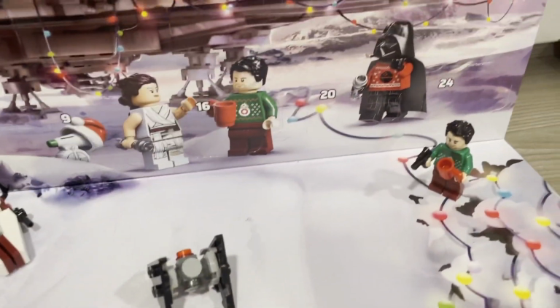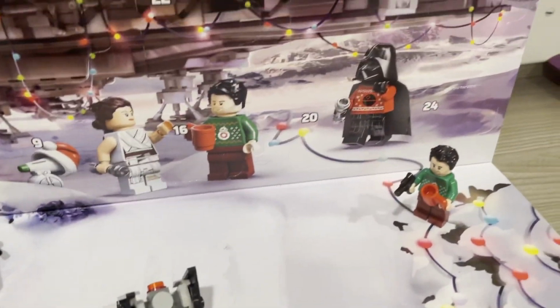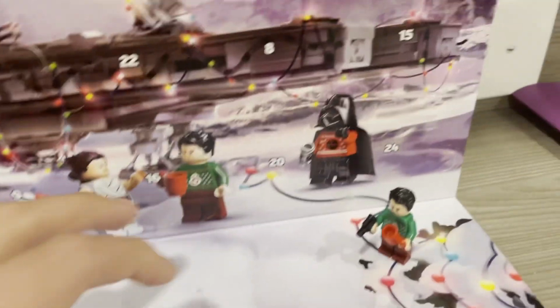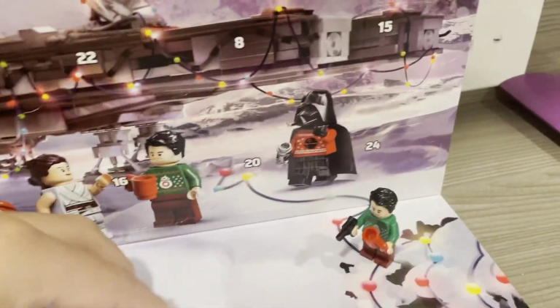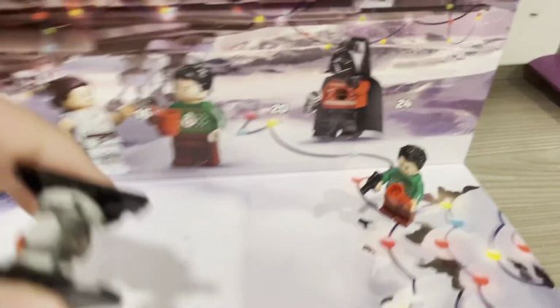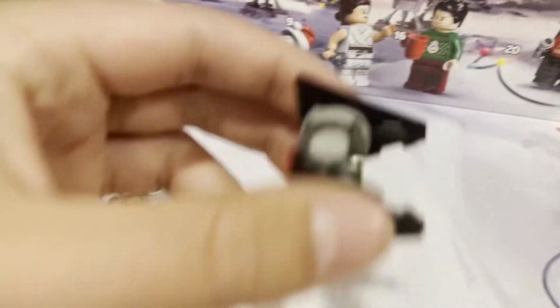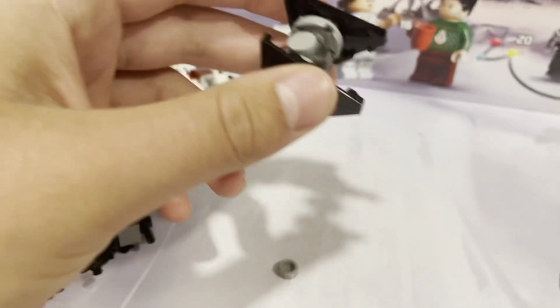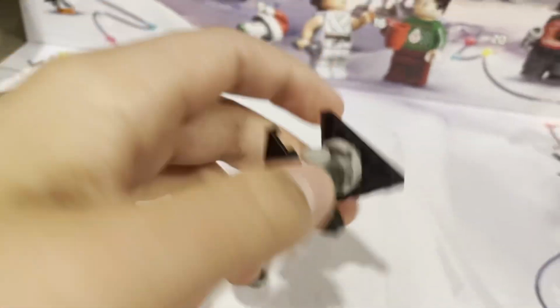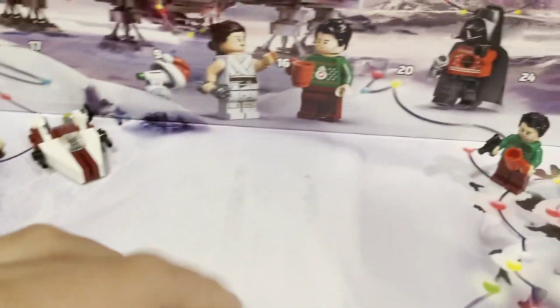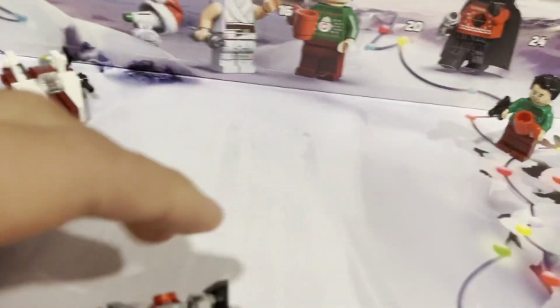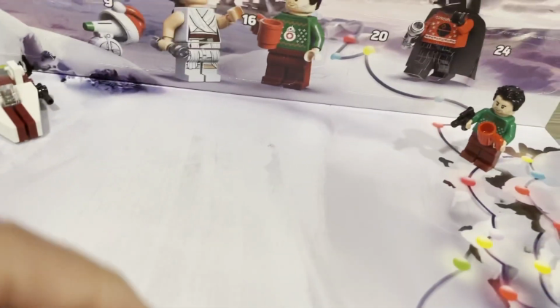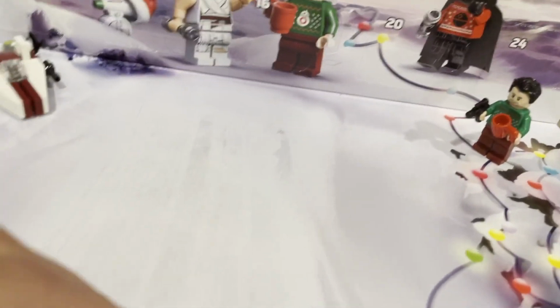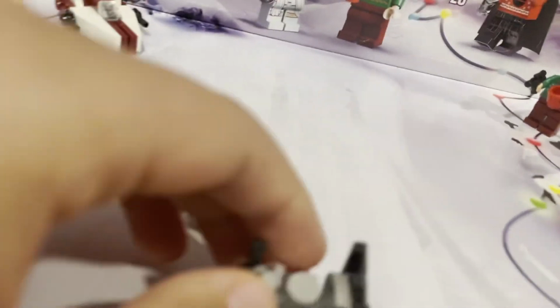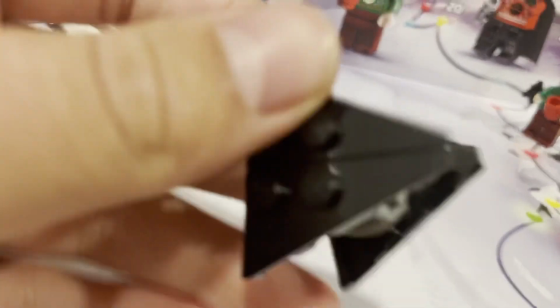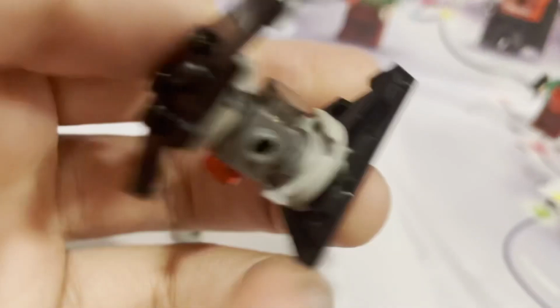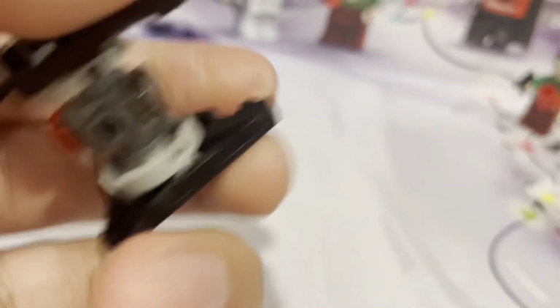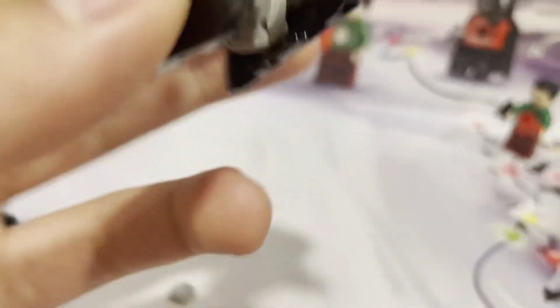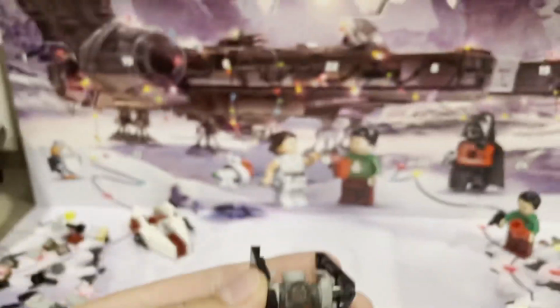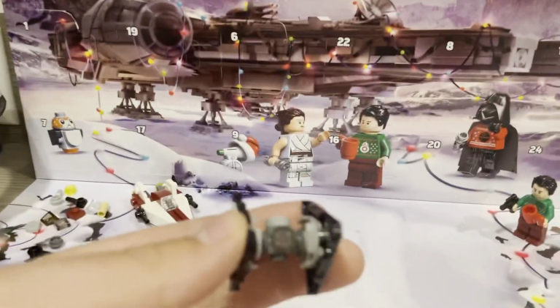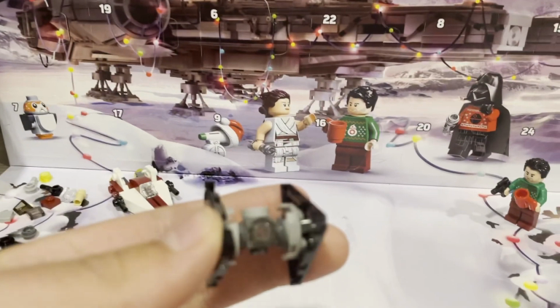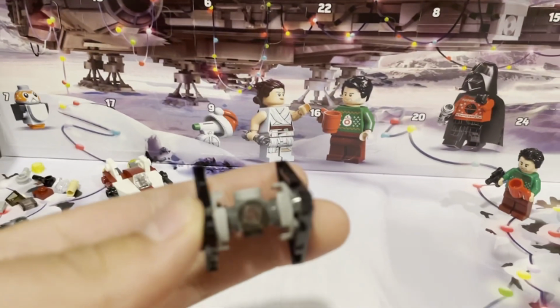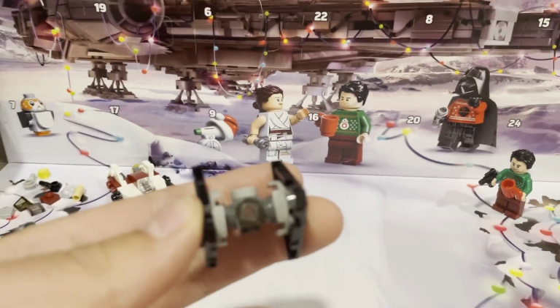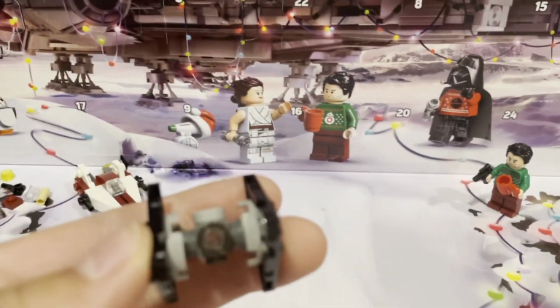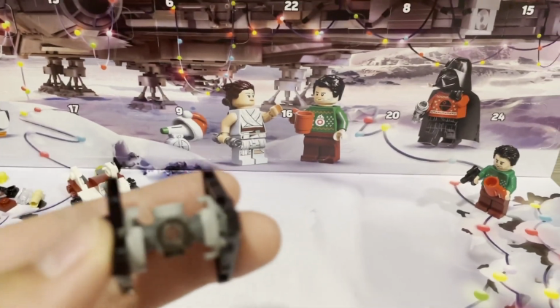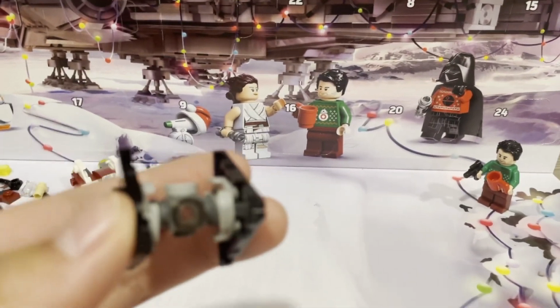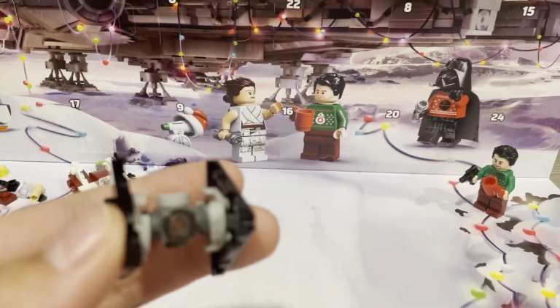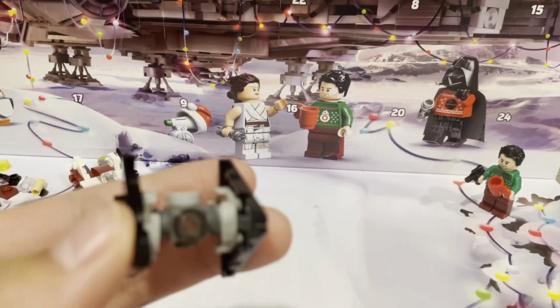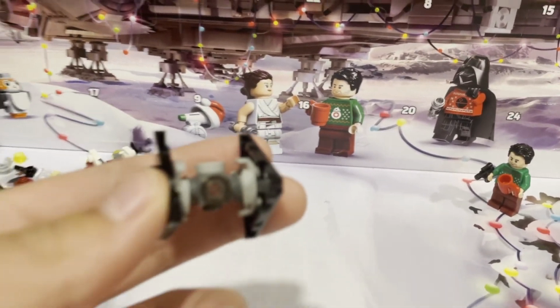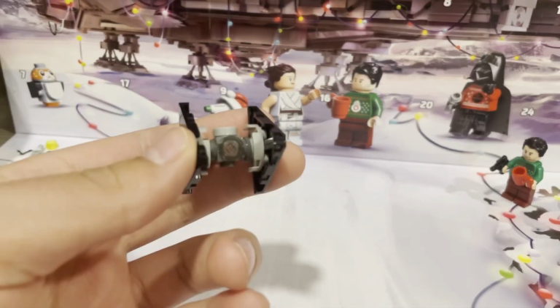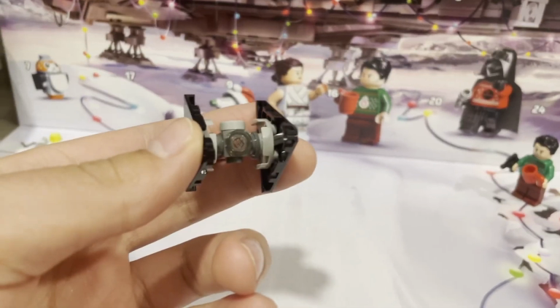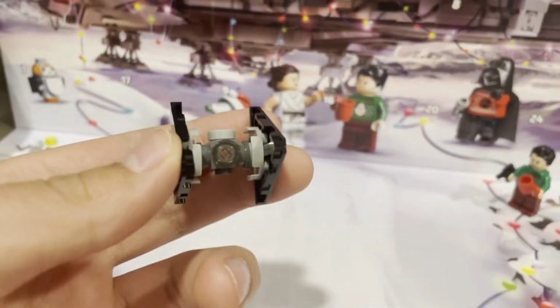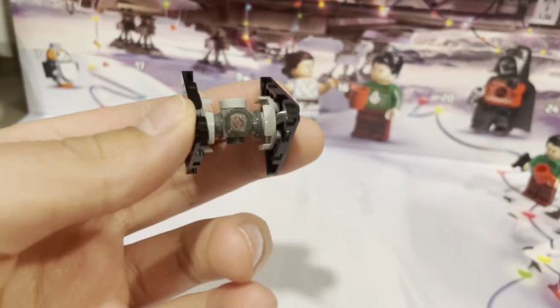Today's build was the TIE Dagger, which was seen from the sequel trilogy. More specifically, it was from the Episode Nine set. This is based on the original trilogy TIE Dagger.